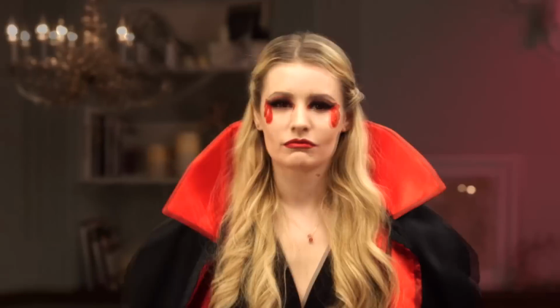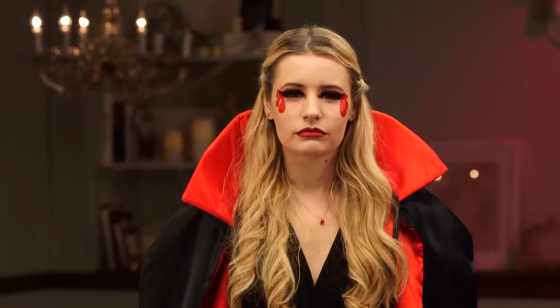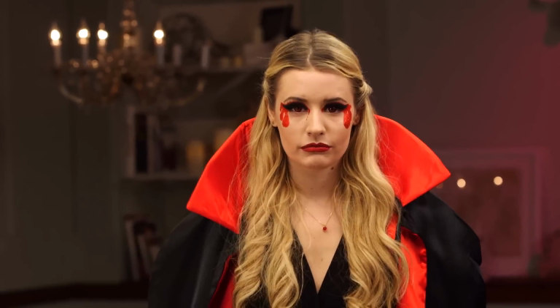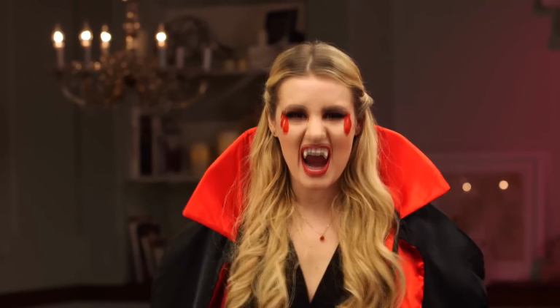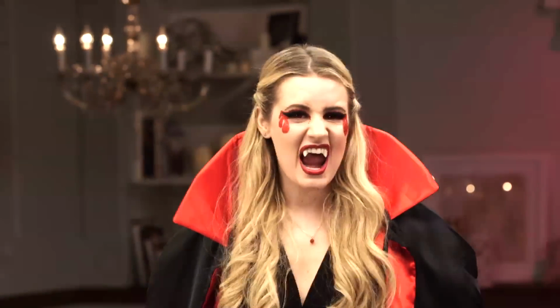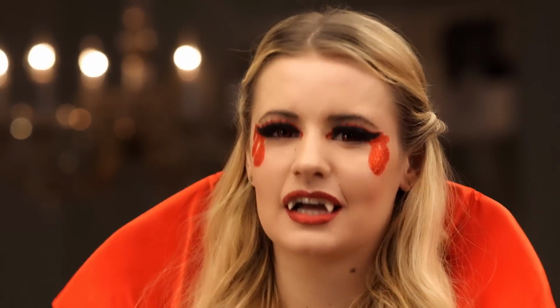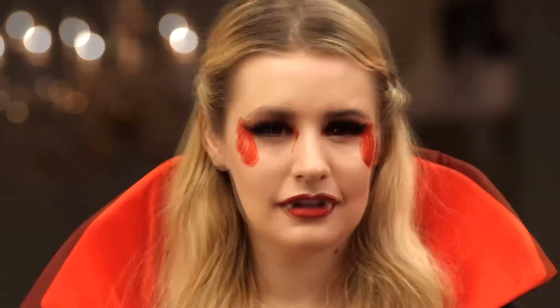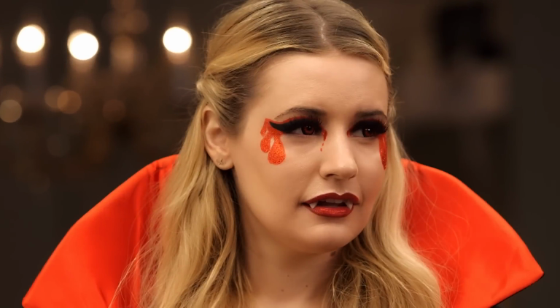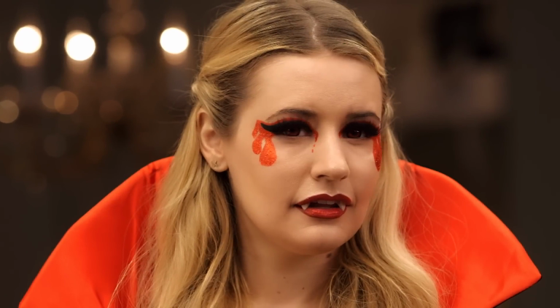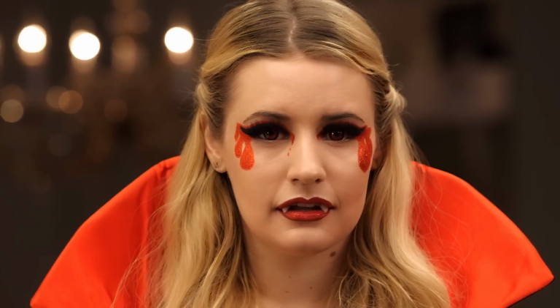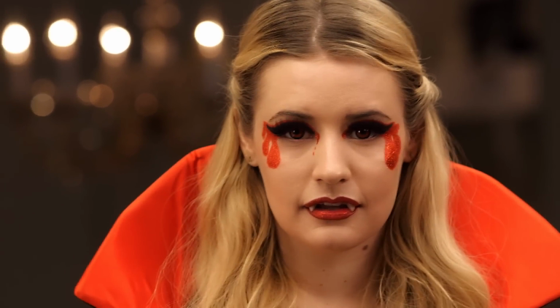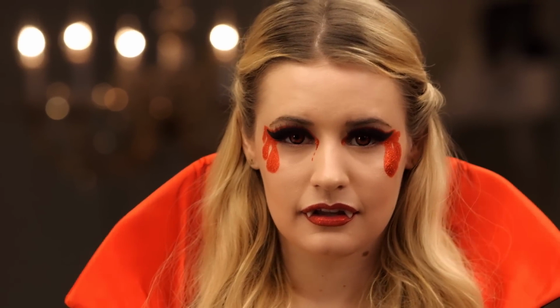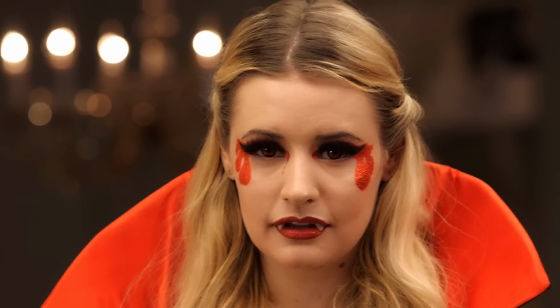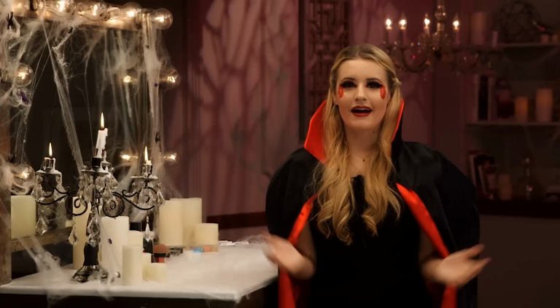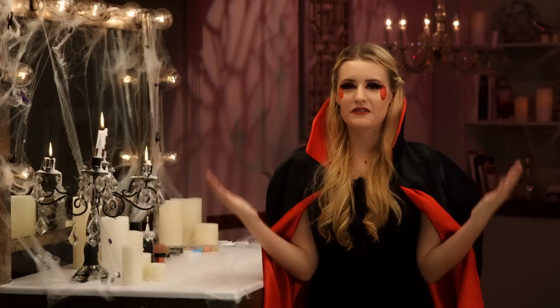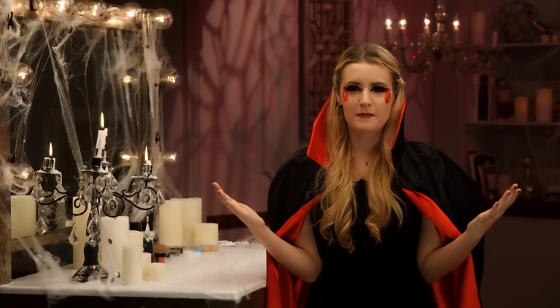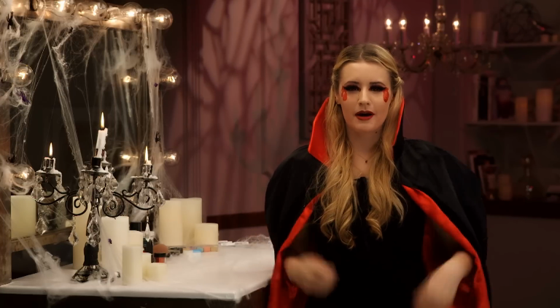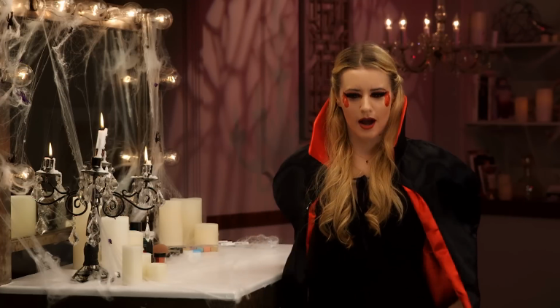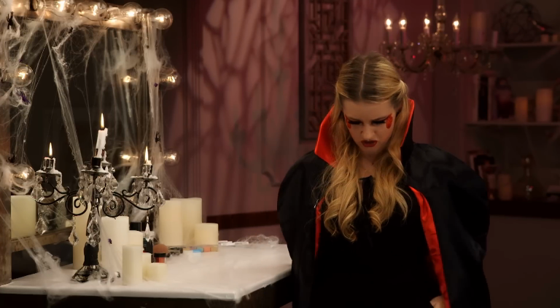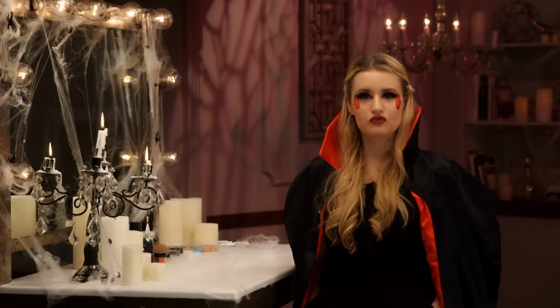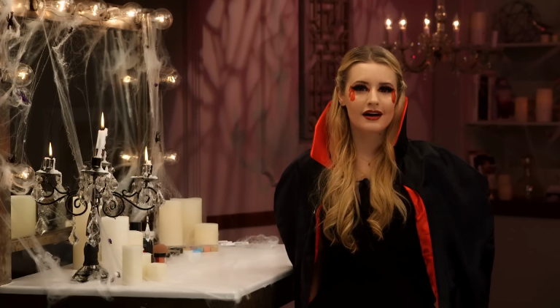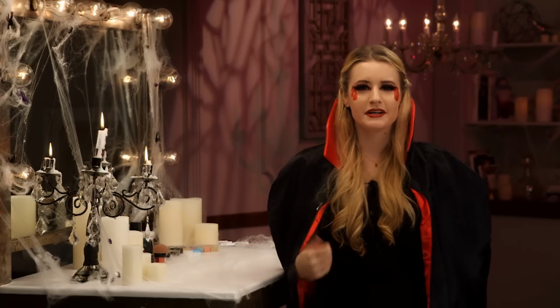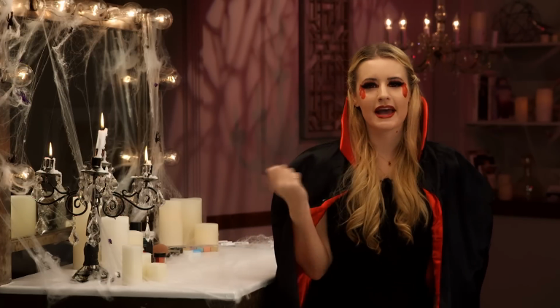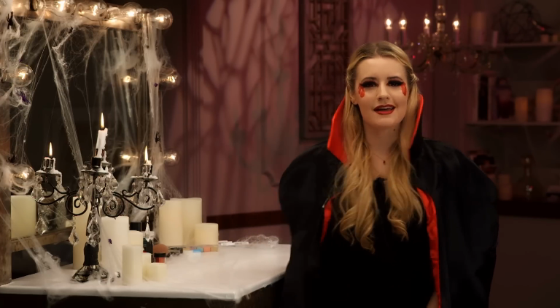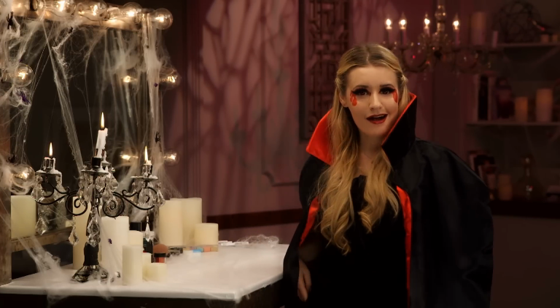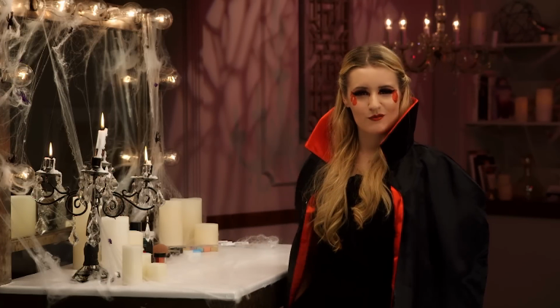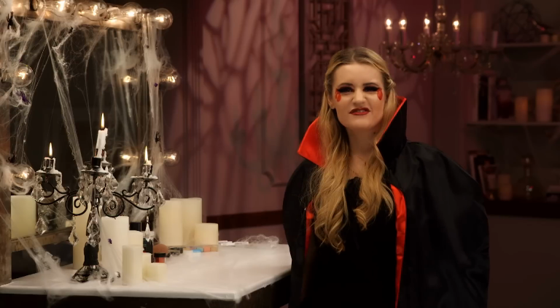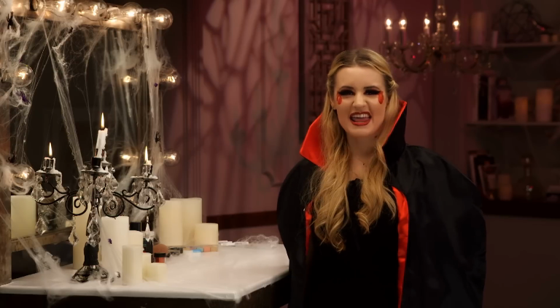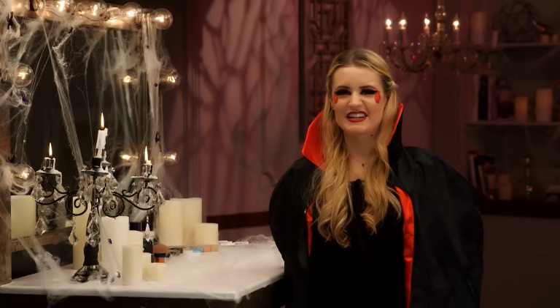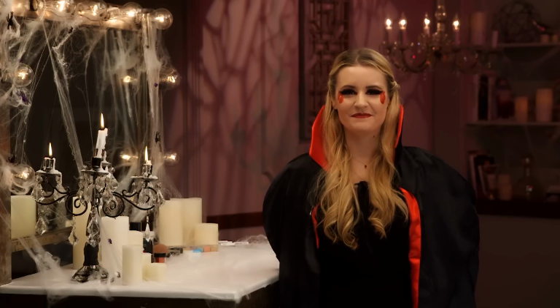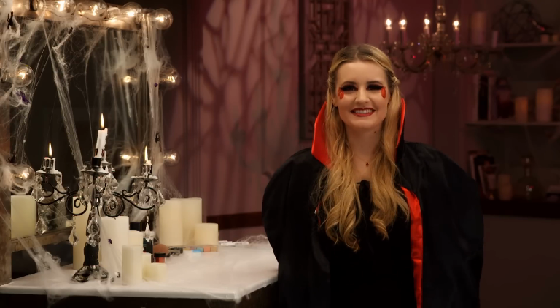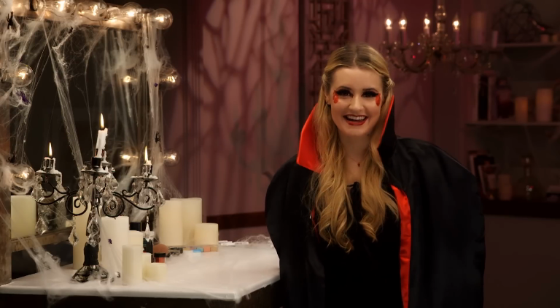Finally, add extra flair with fangs or even red contacts — I got these from my doctor. After I finished my makeup, I grabbed a black jumpsuit from my closet, picked up a cape, and now I'm ready to find my next victim. See you next time.